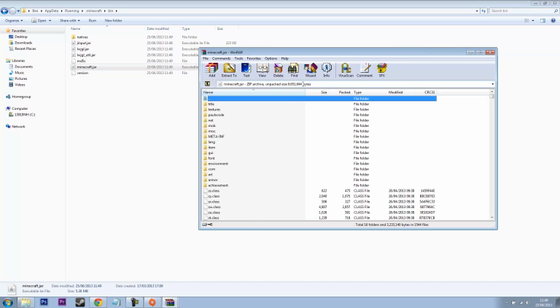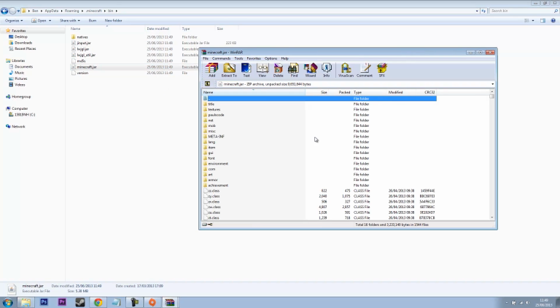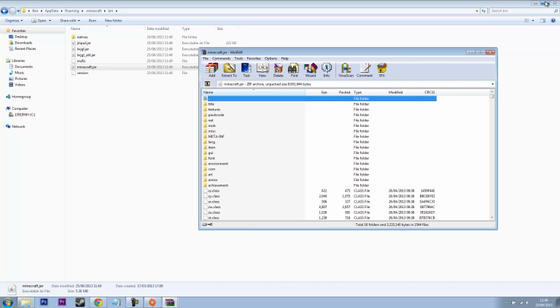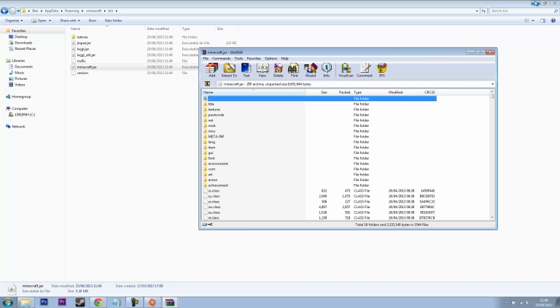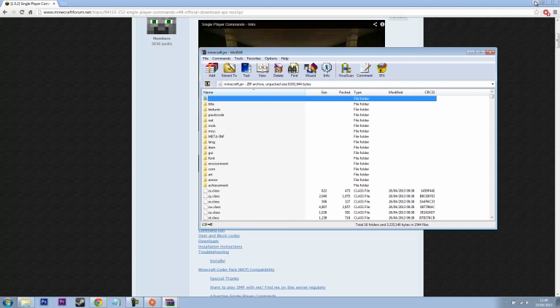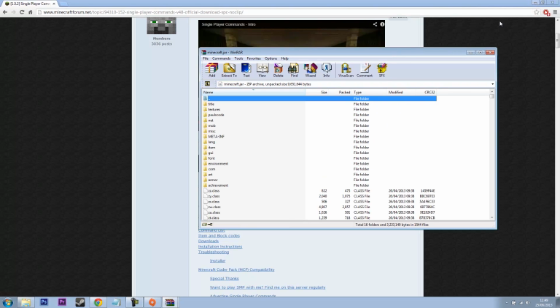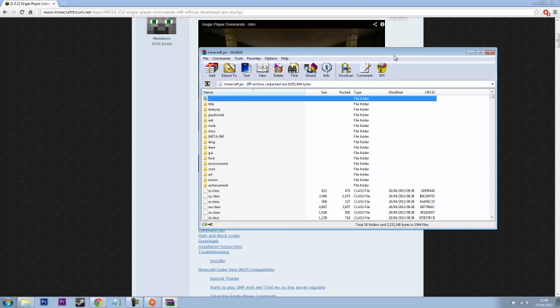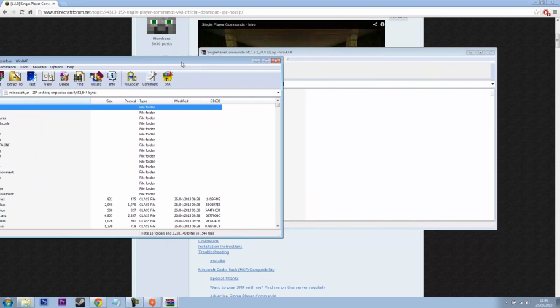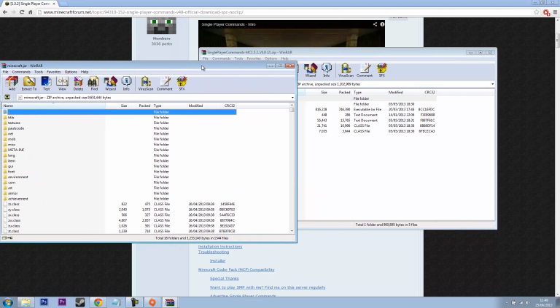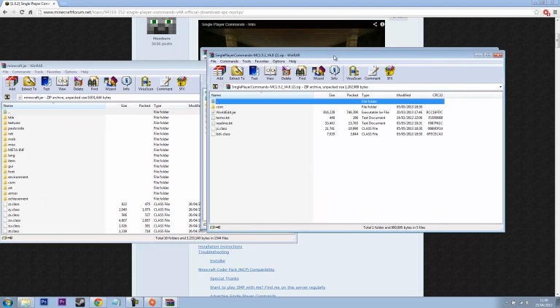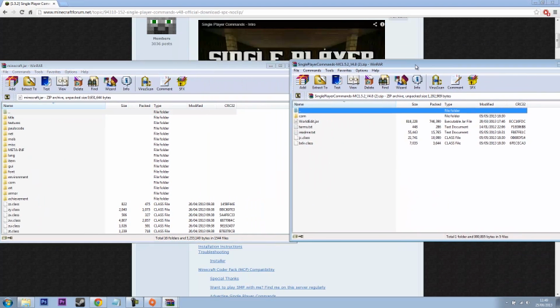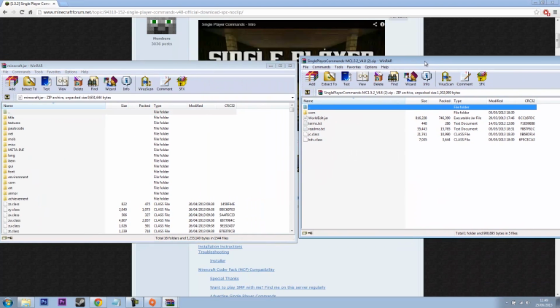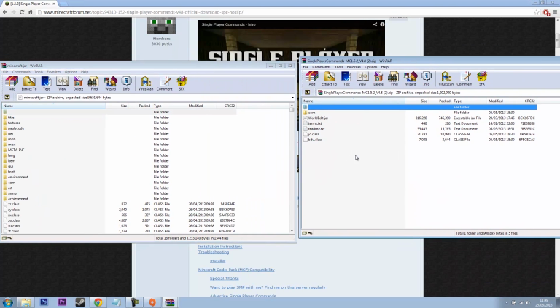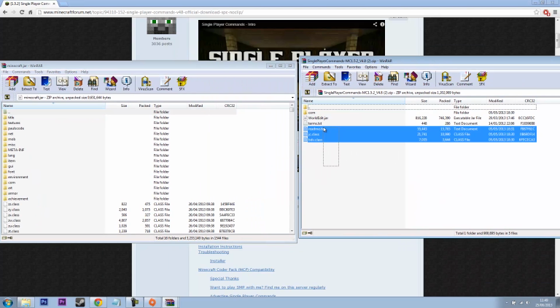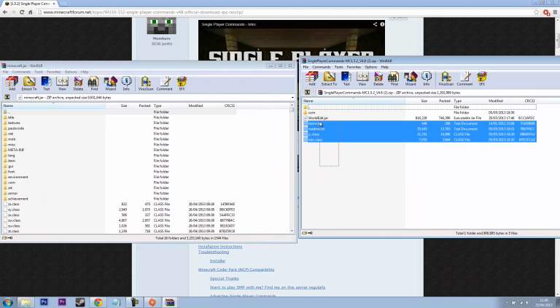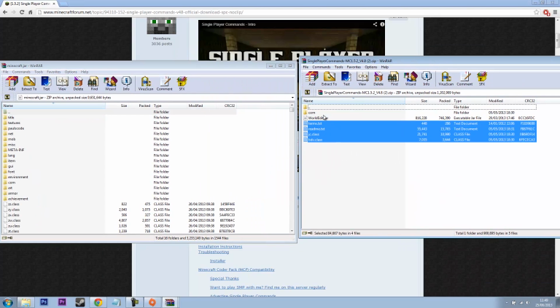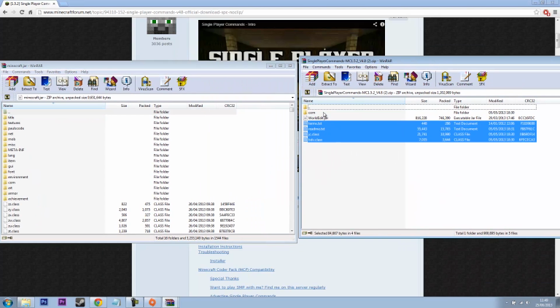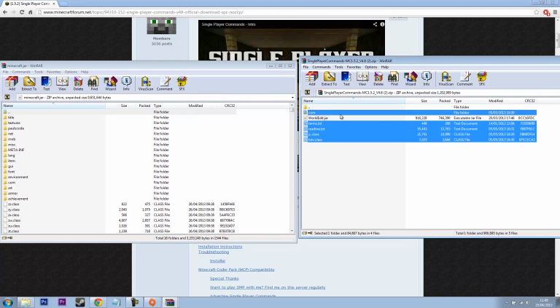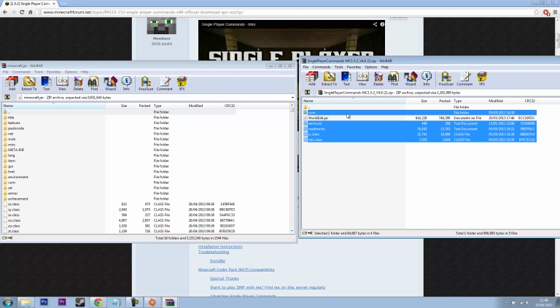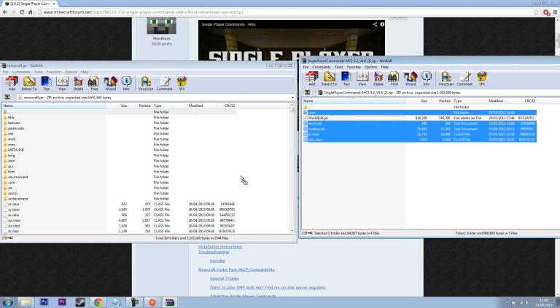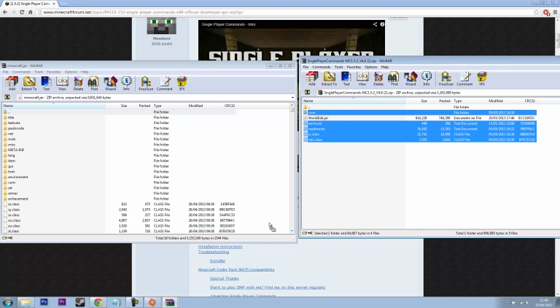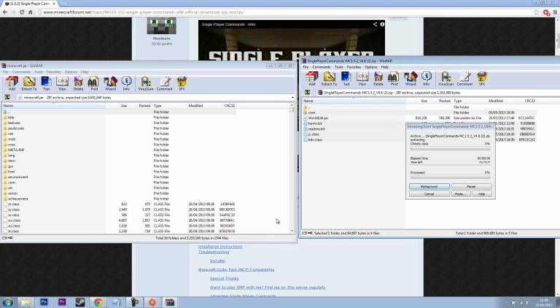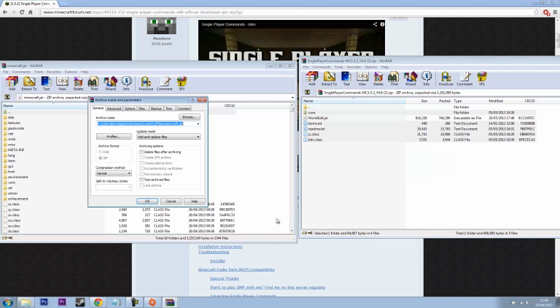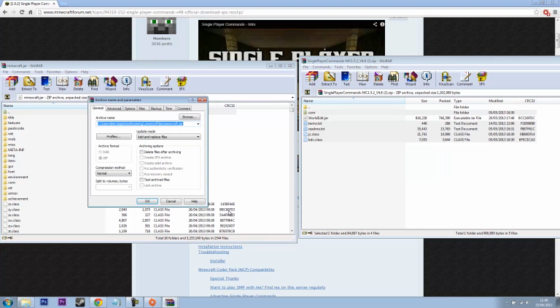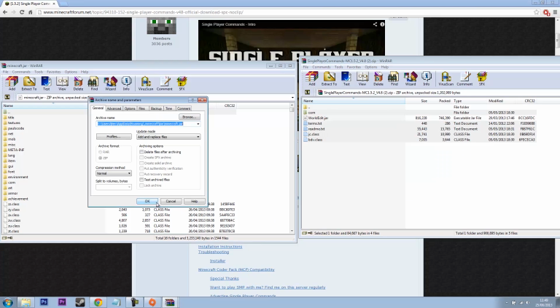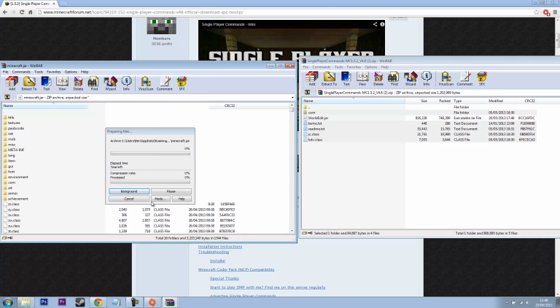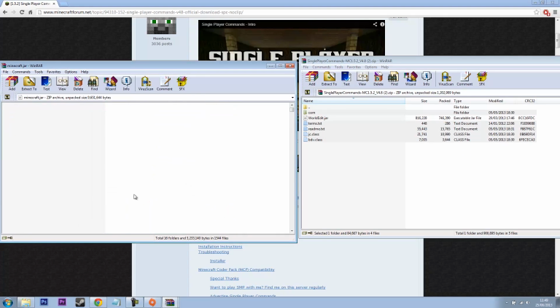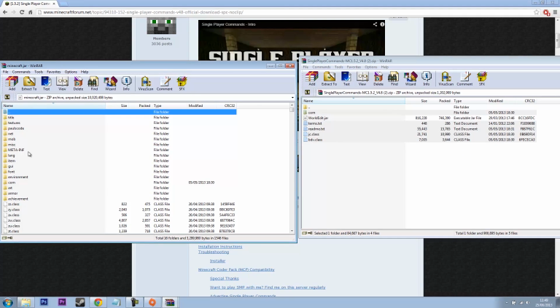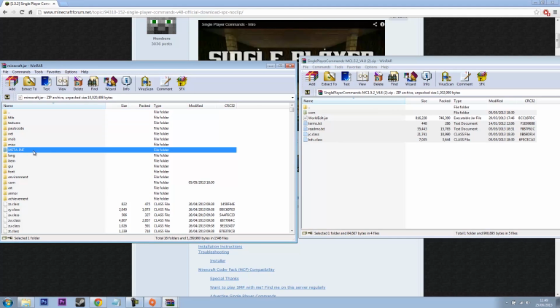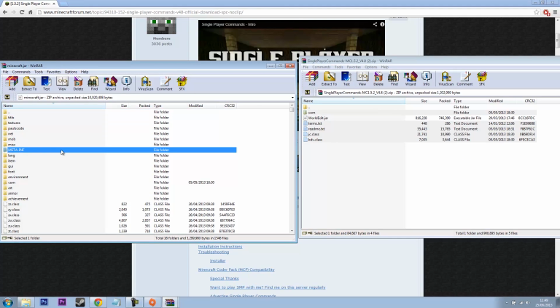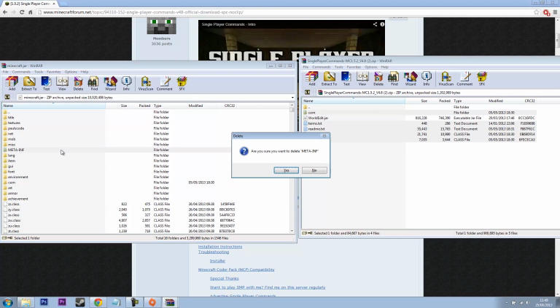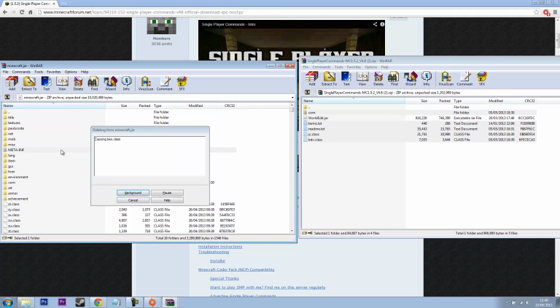Go over to here and get these next to each other. Highlight all of these apart from worldedit.jar, drag and drop, press OK, then delete META-INF.